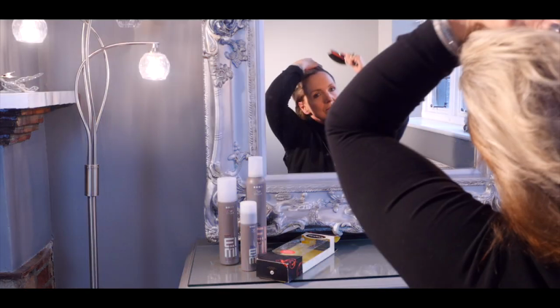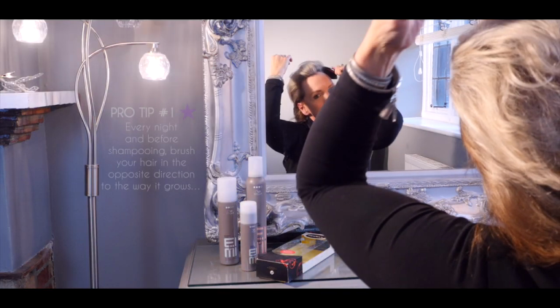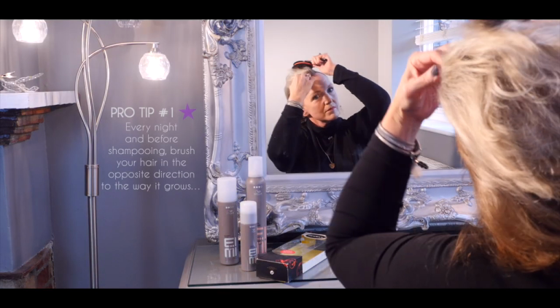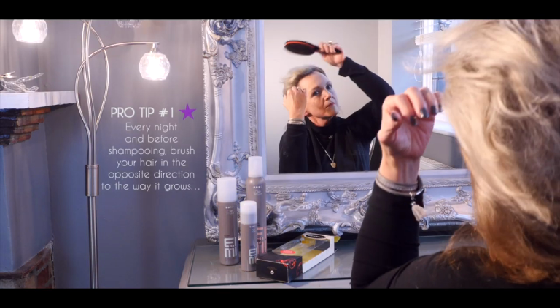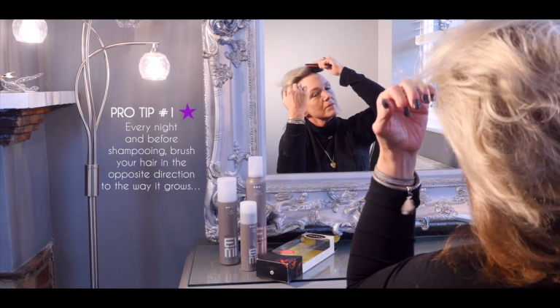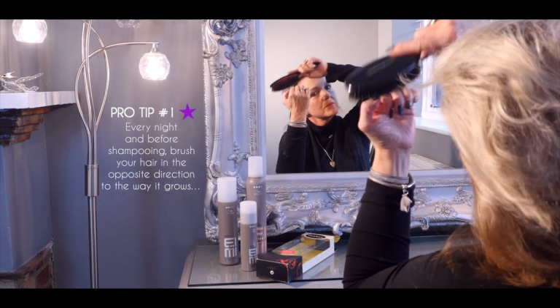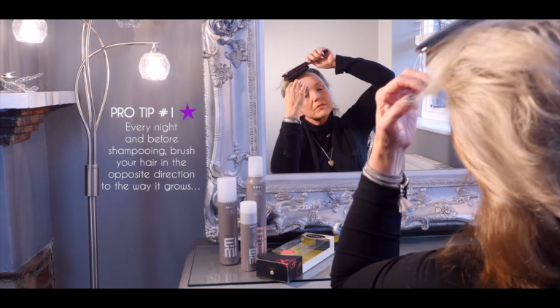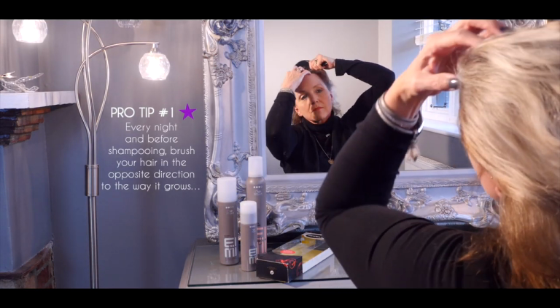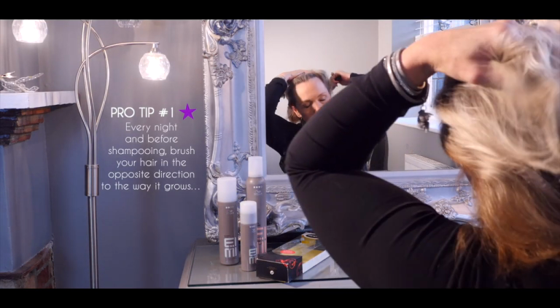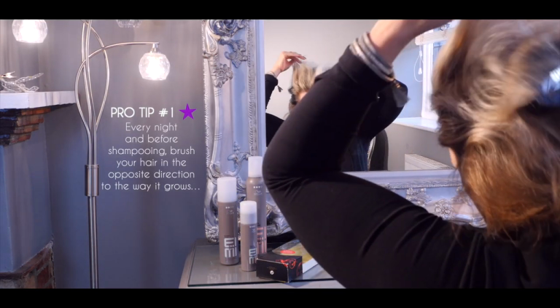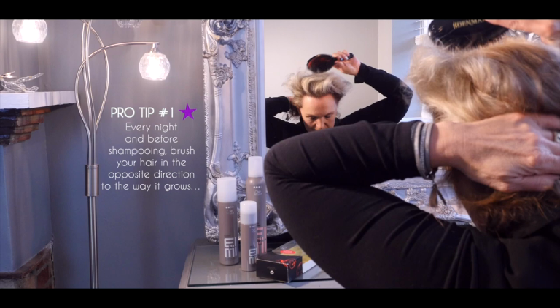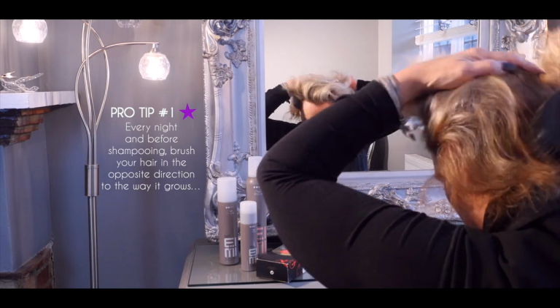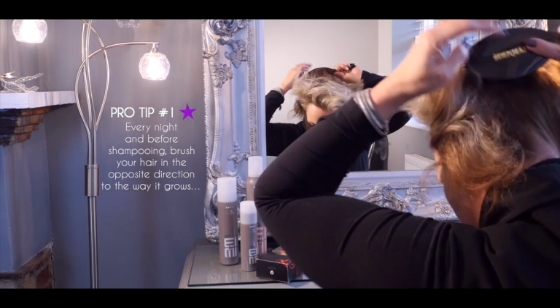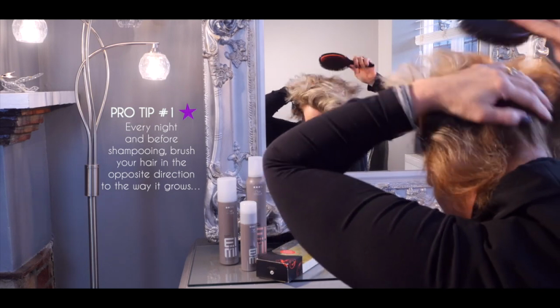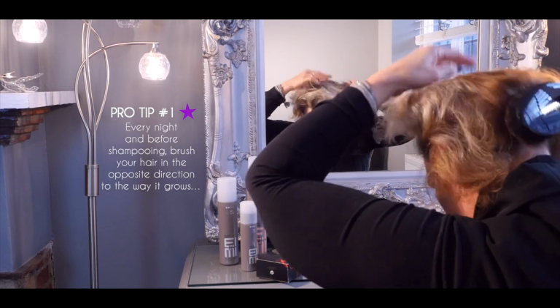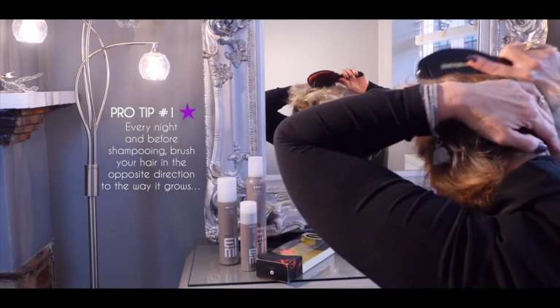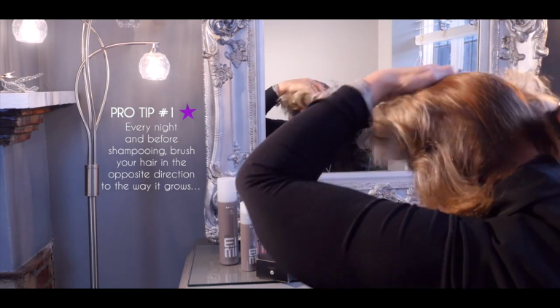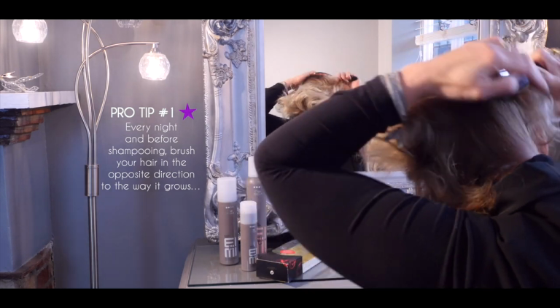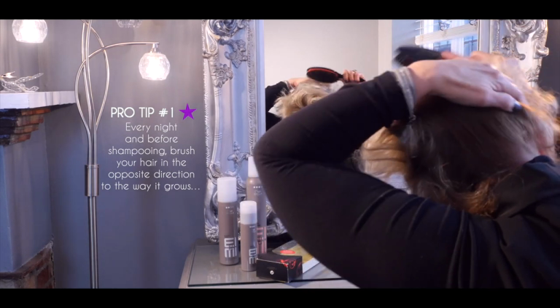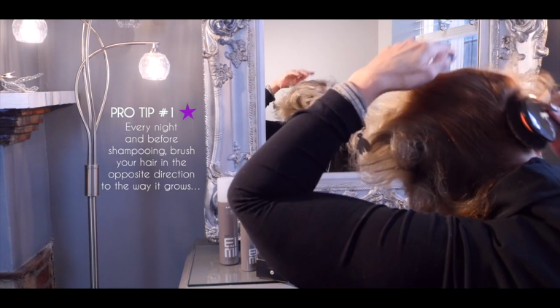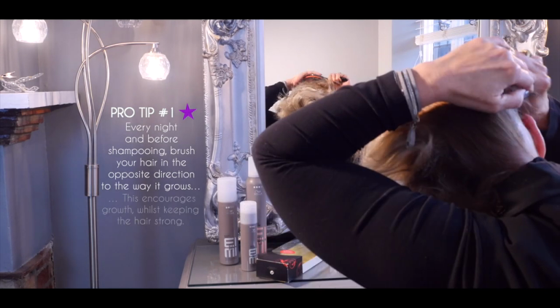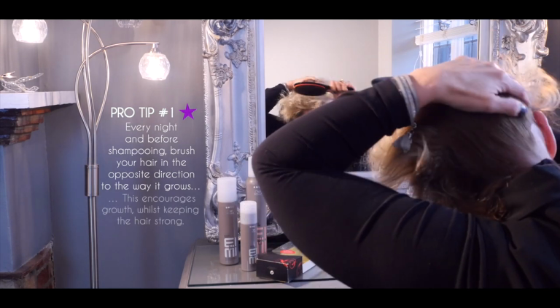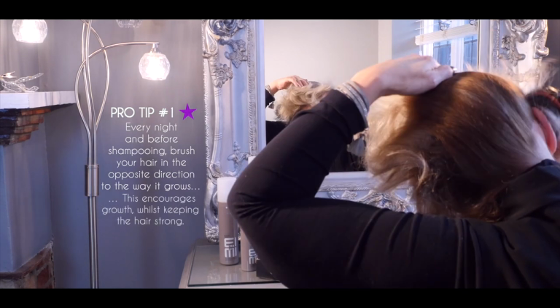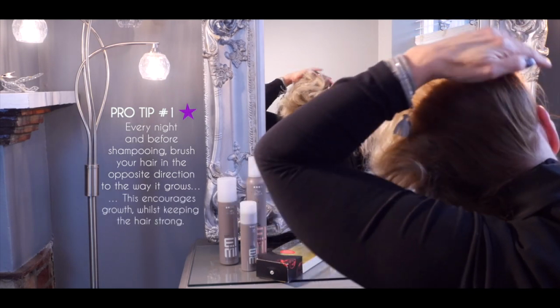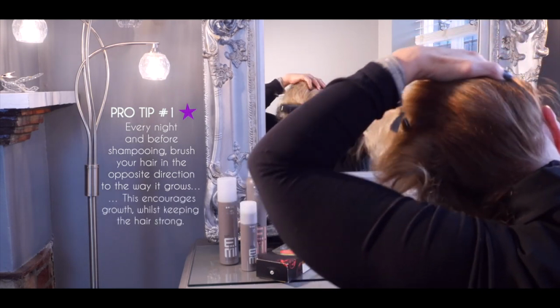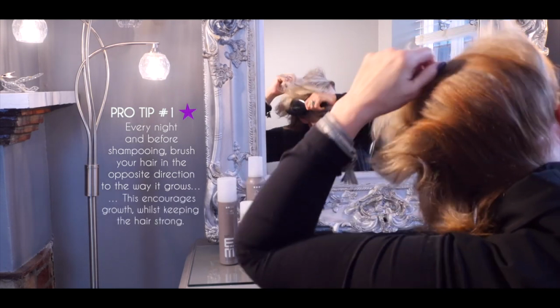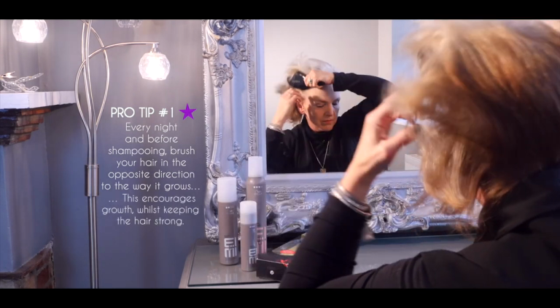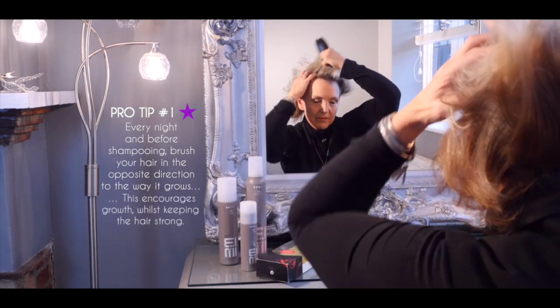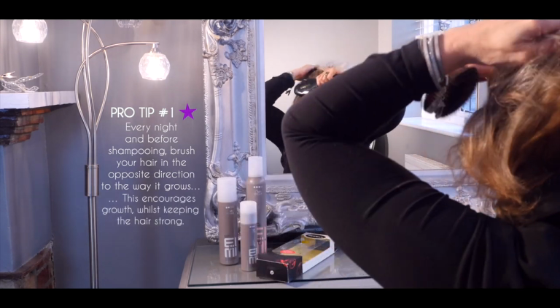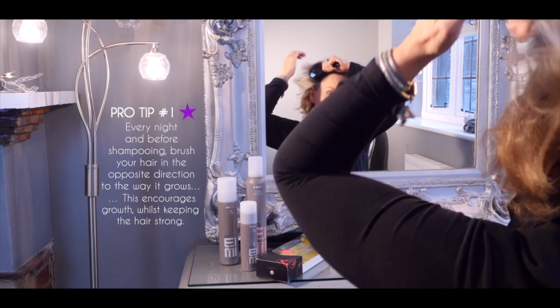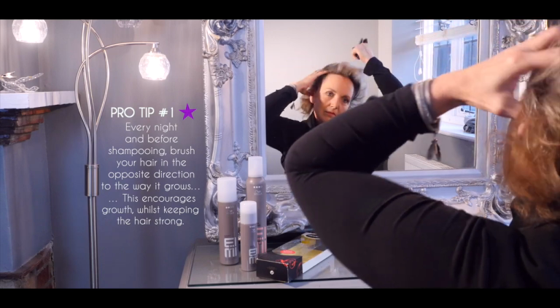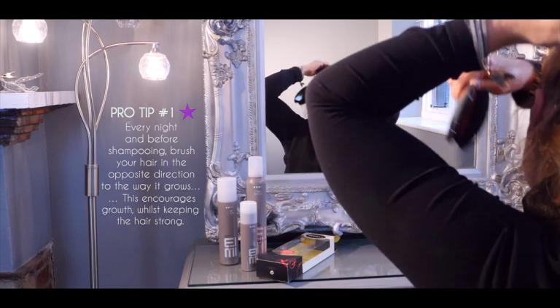Pro tip number one: every night and before shampooing, brush your hair in the opposite direction to the way it grows. This encourages growth whilst keeping the hair strong.